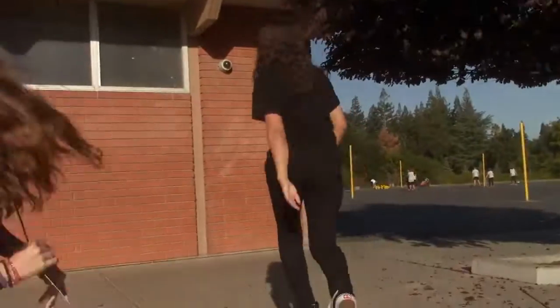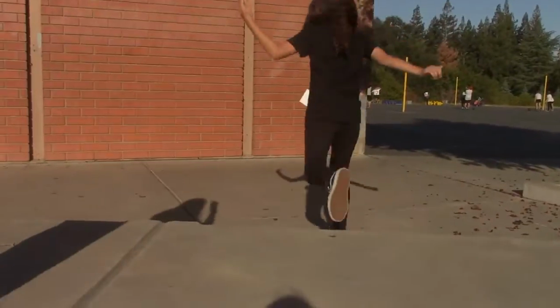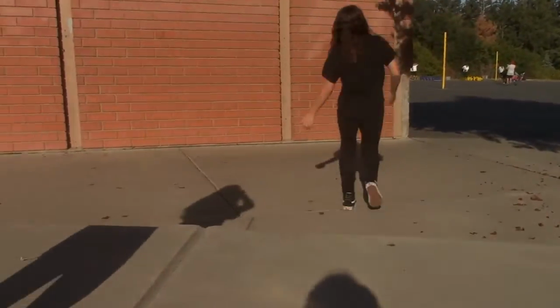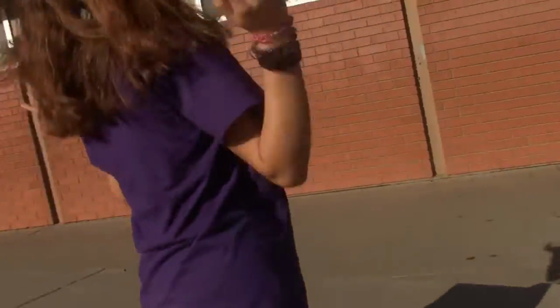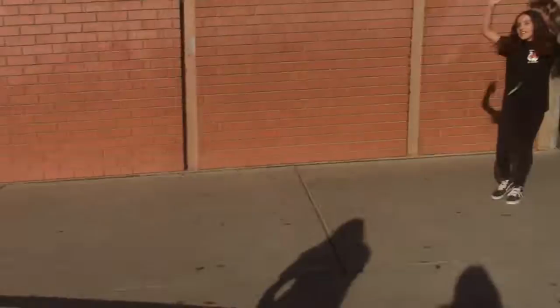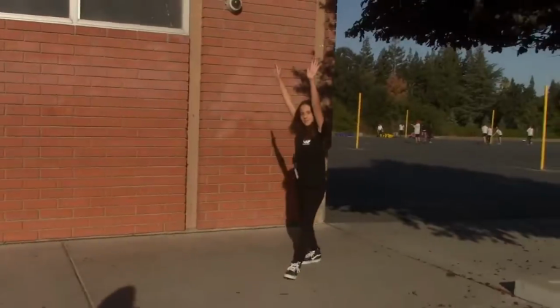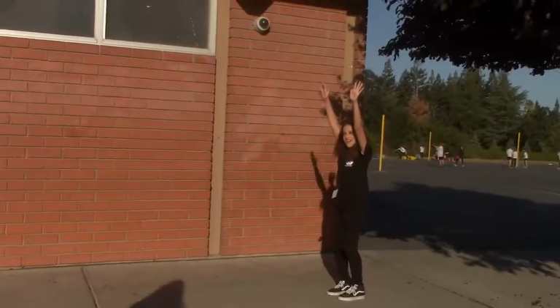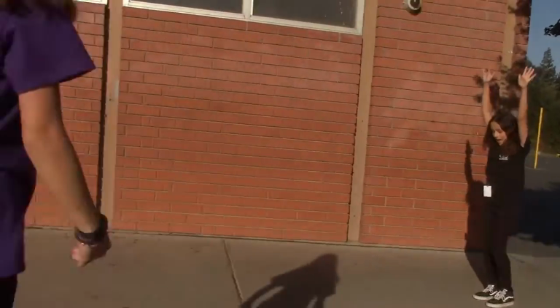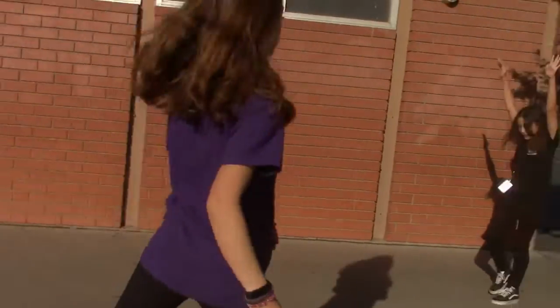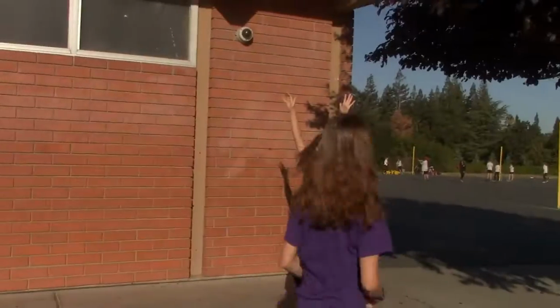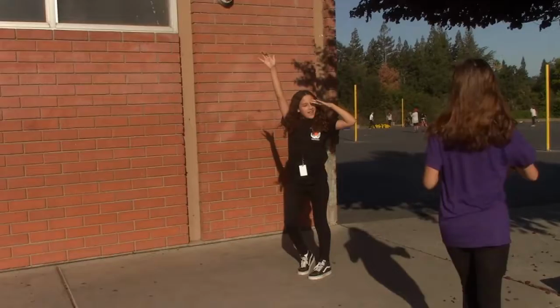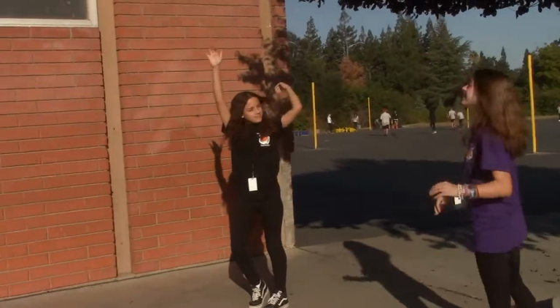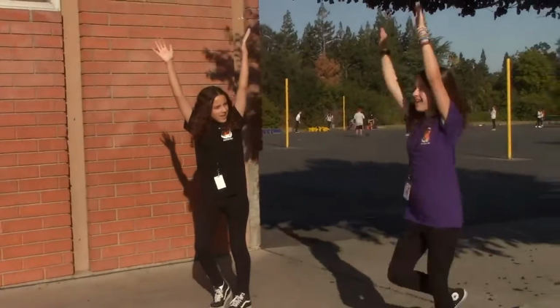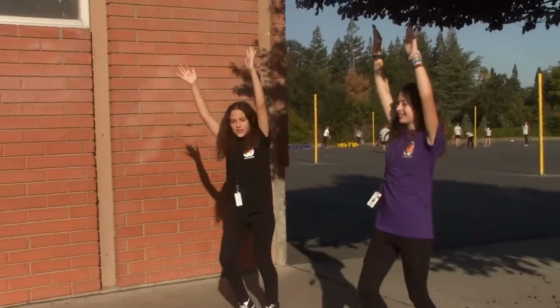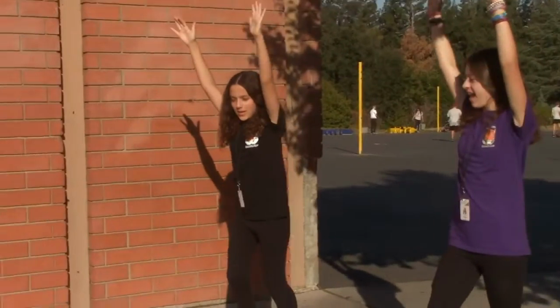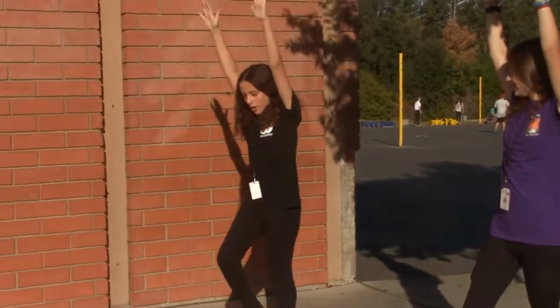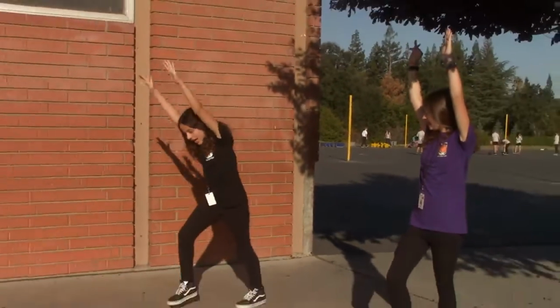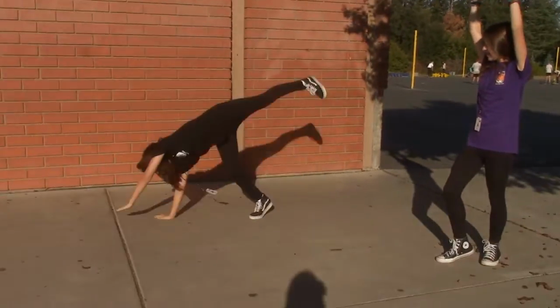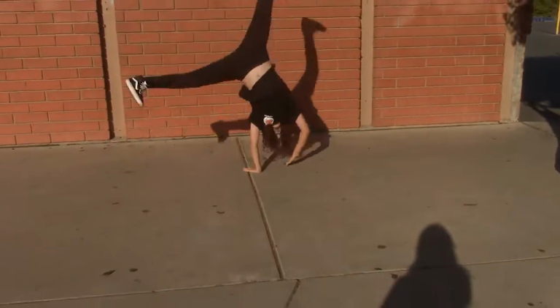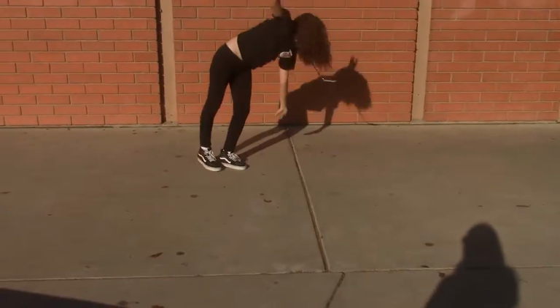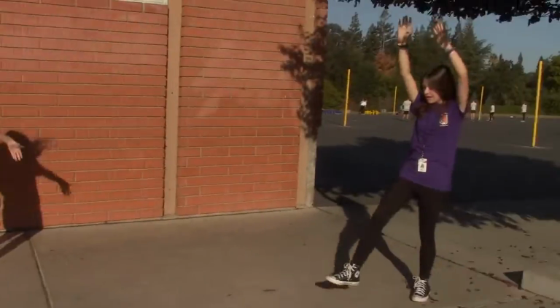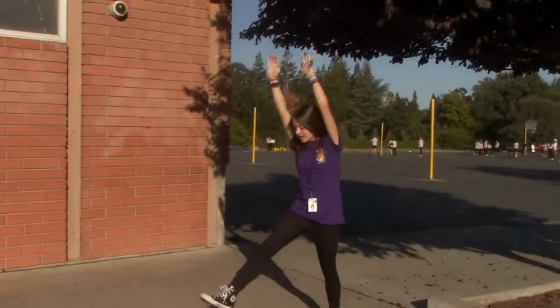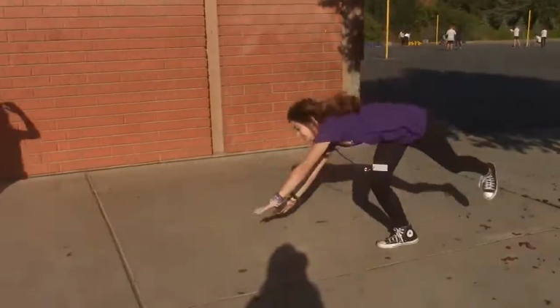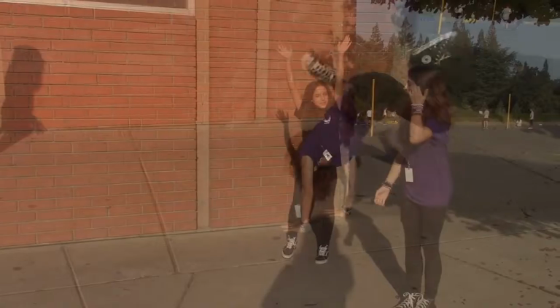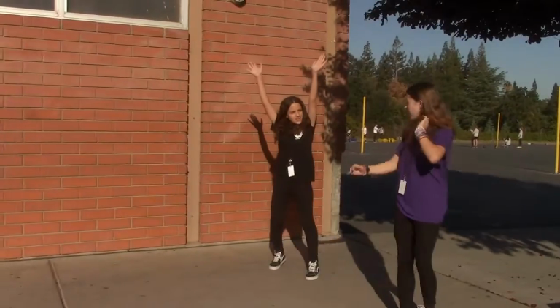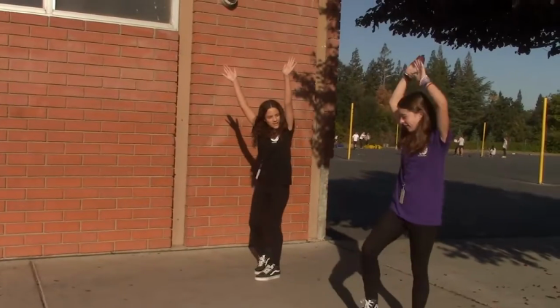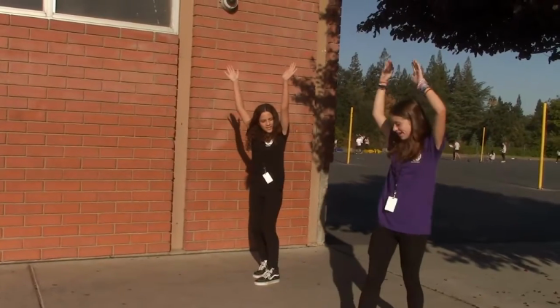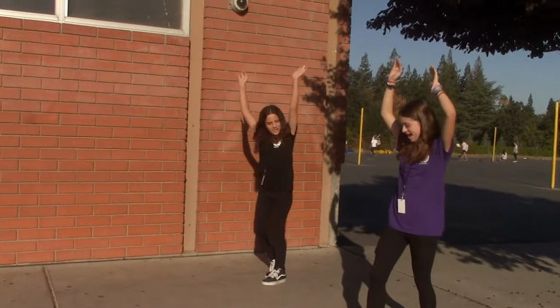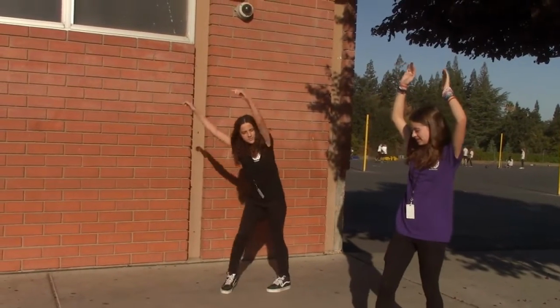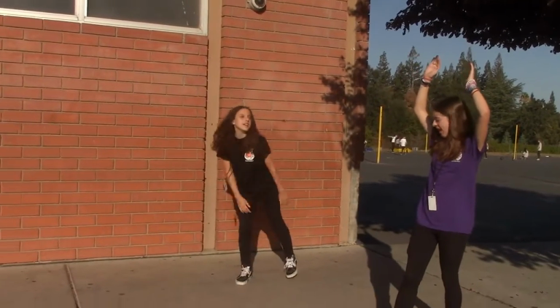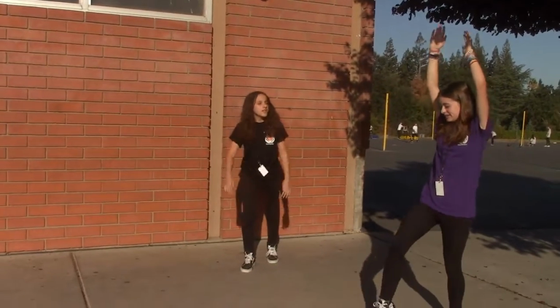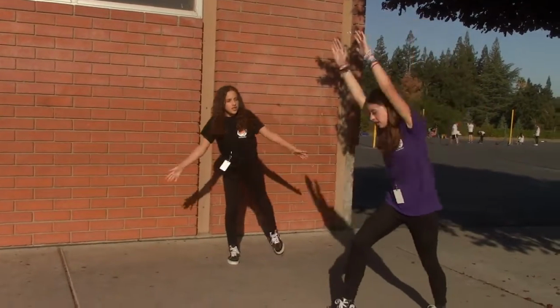First, hands up and make sure you're positioned like this. Ready? We're going to go down and turn. Same position. Now go down. Make sure your legs are straight.